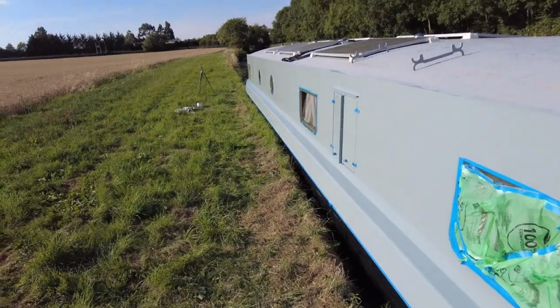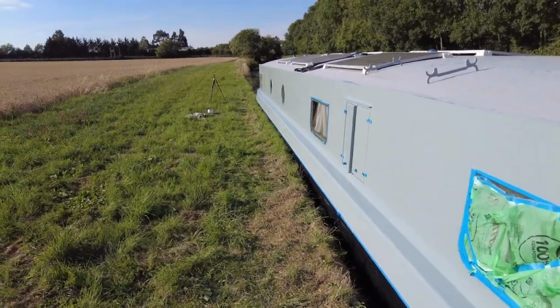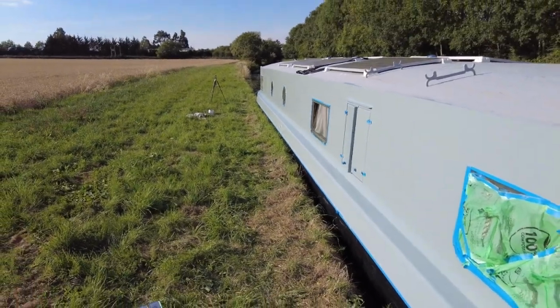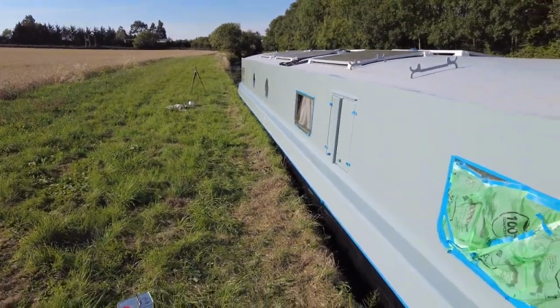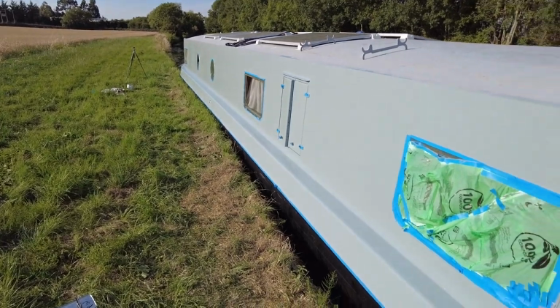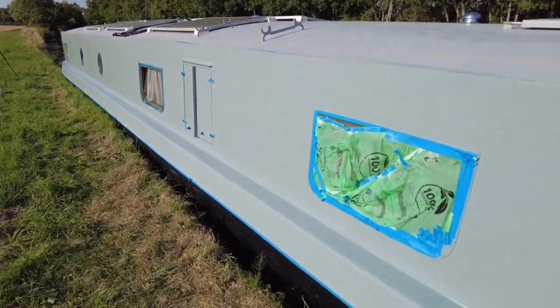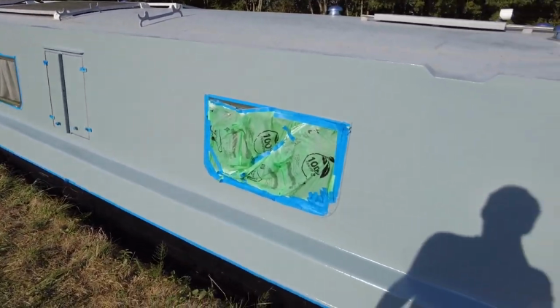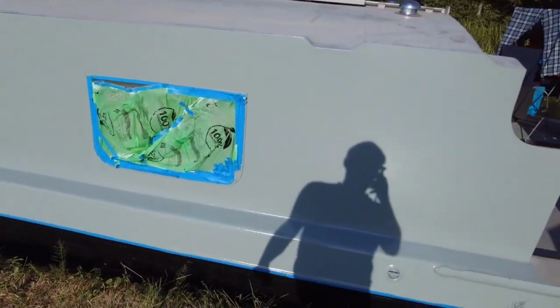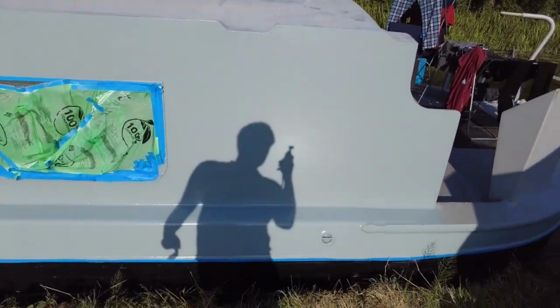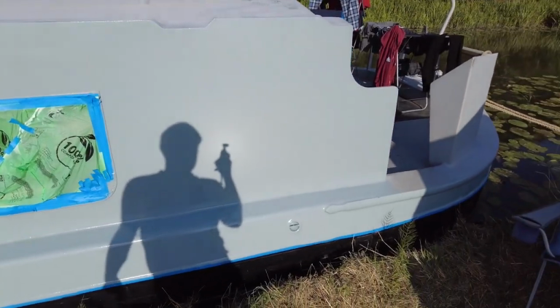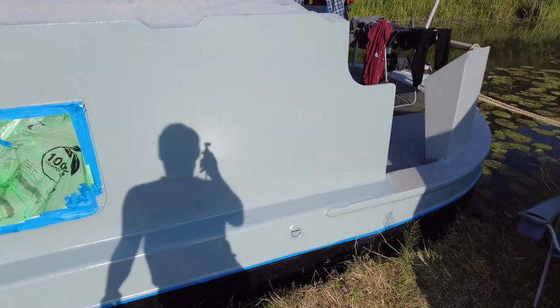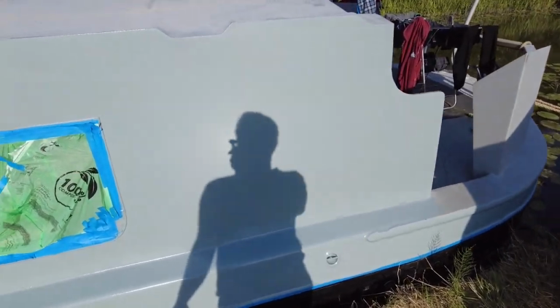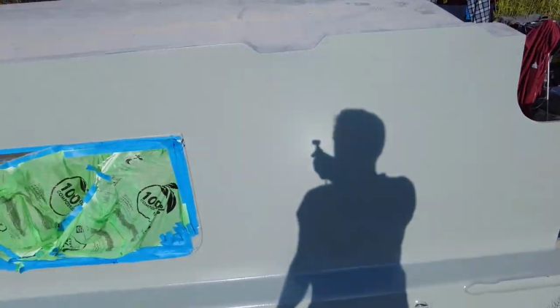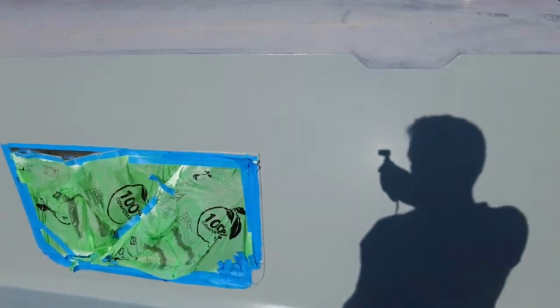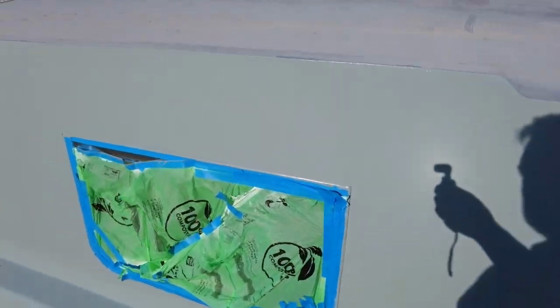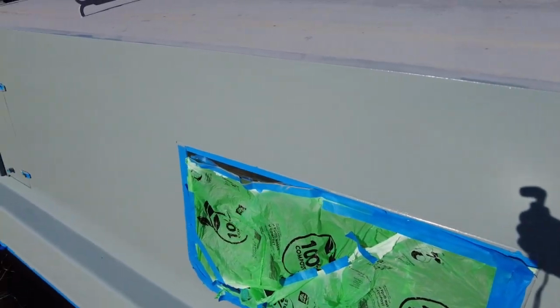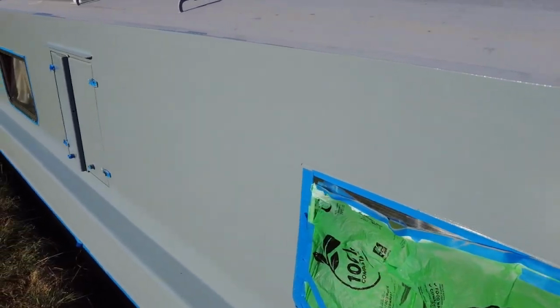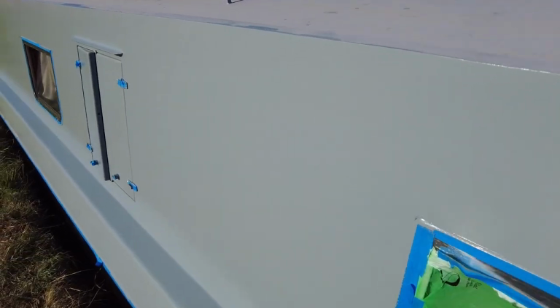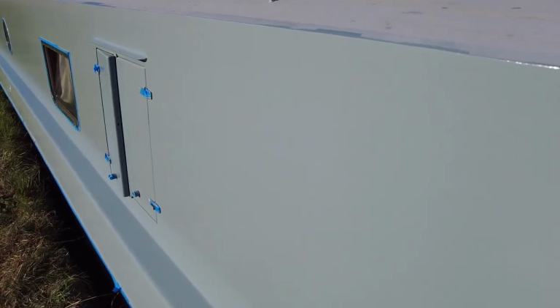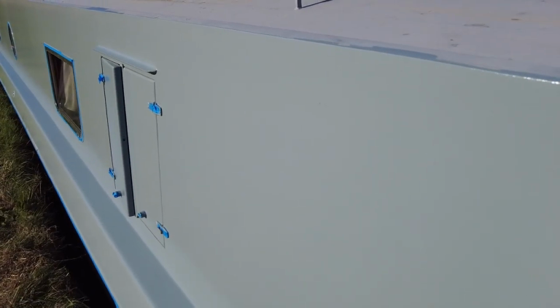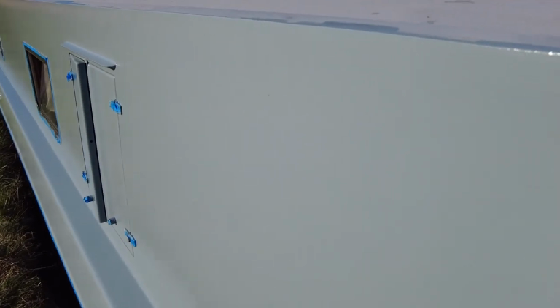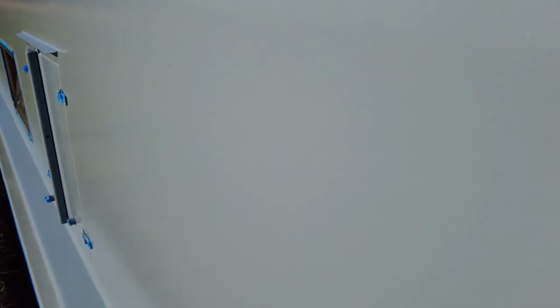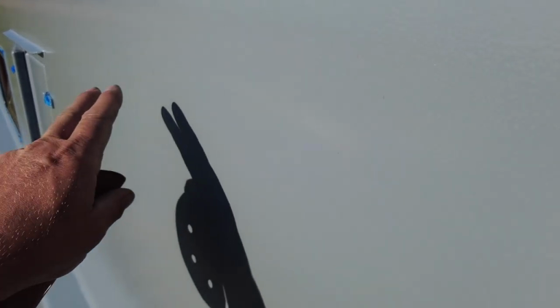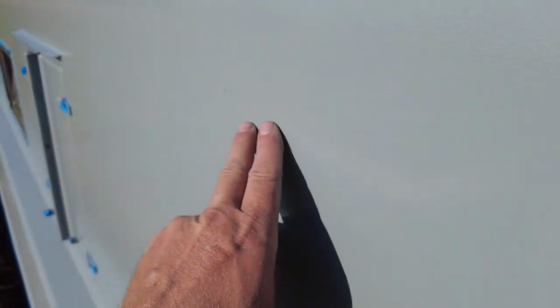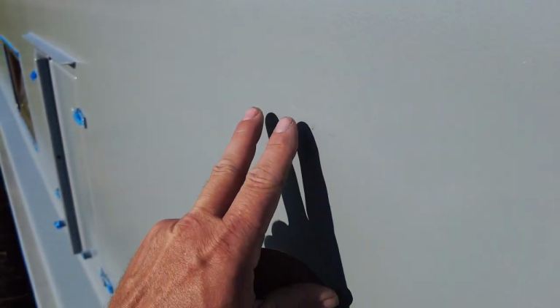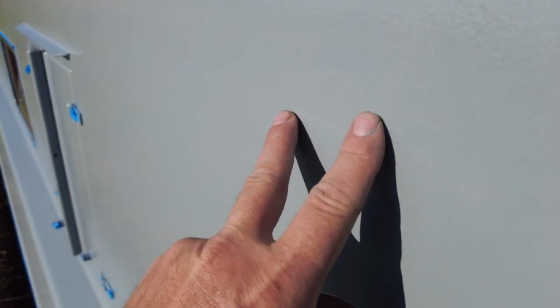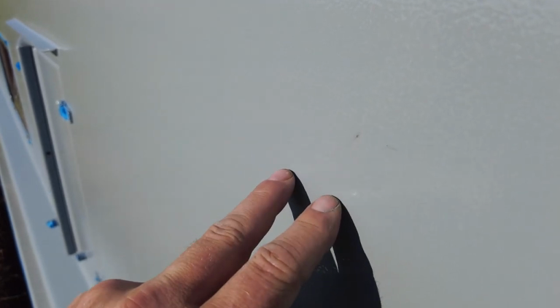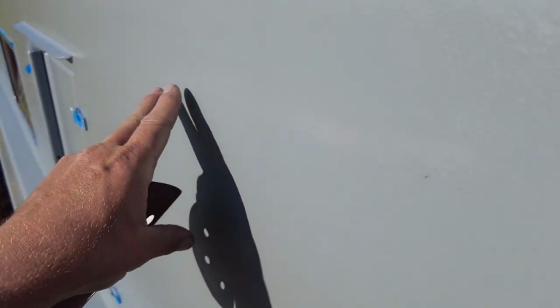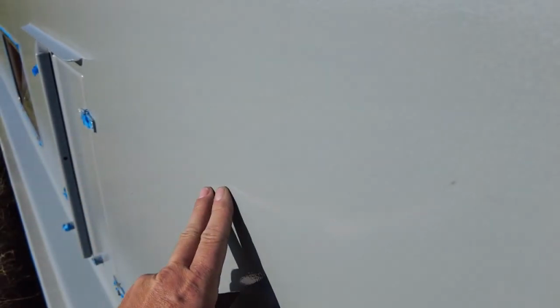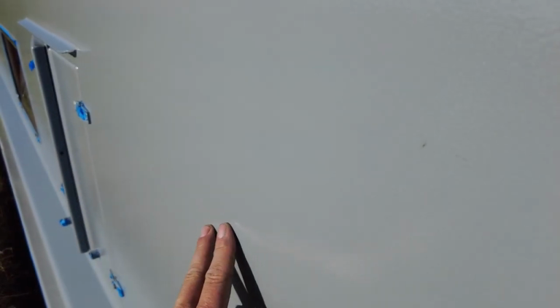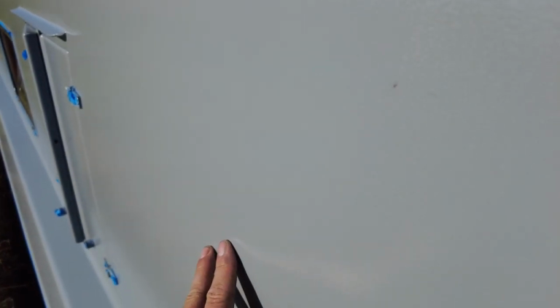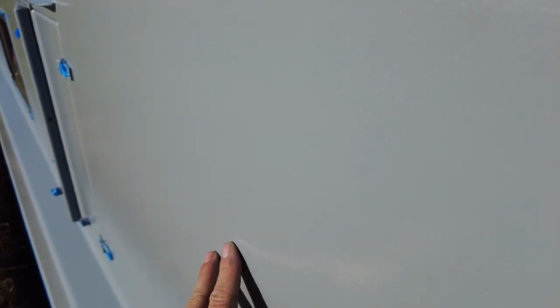That's the first coat of paint on. It's had a good few hours to dry. Let's try and get really close up — you might be able to see what I'm doing. There's a slight orange peel effect.